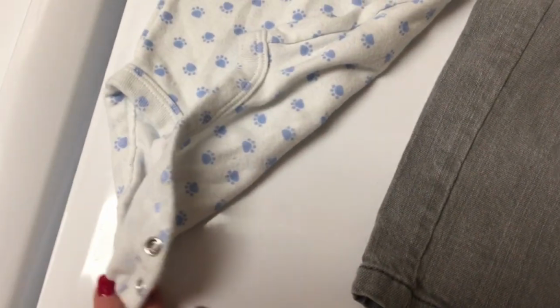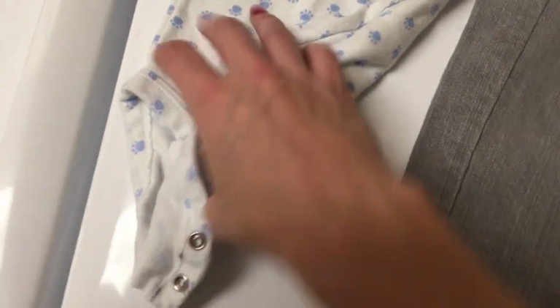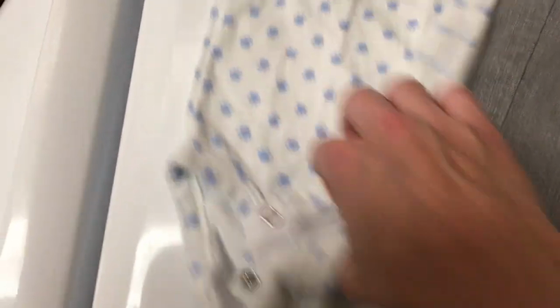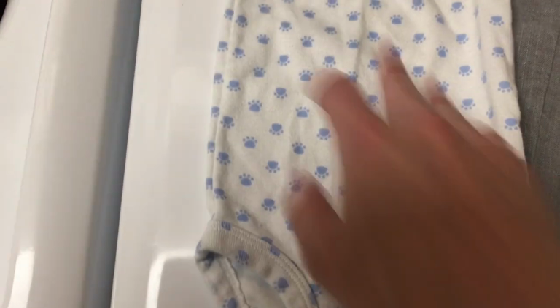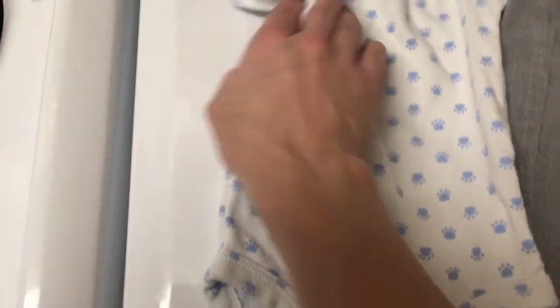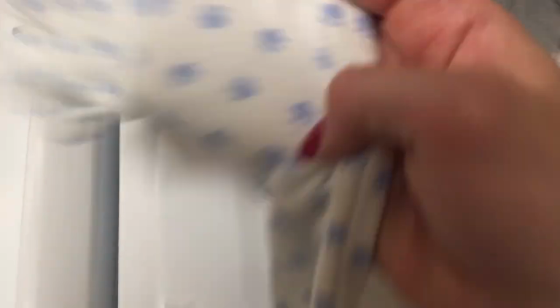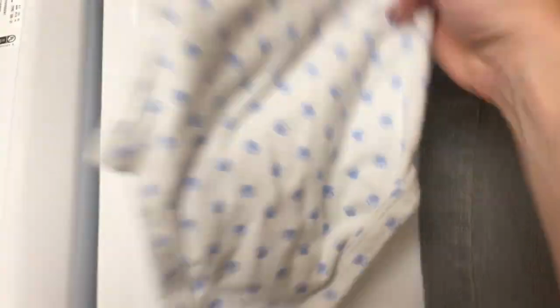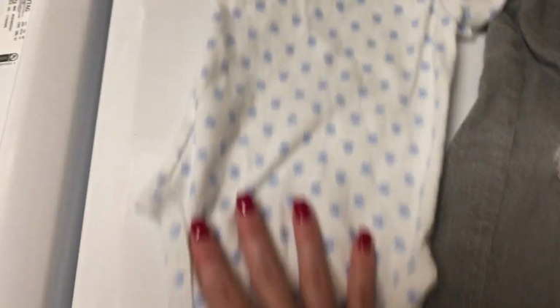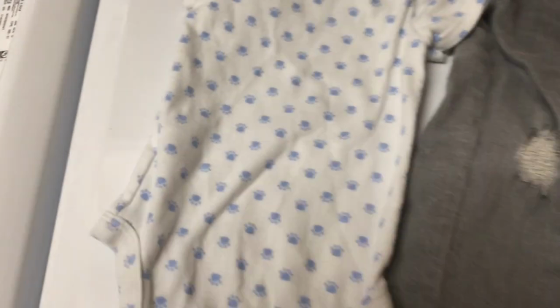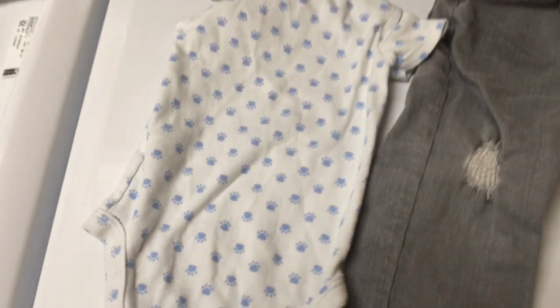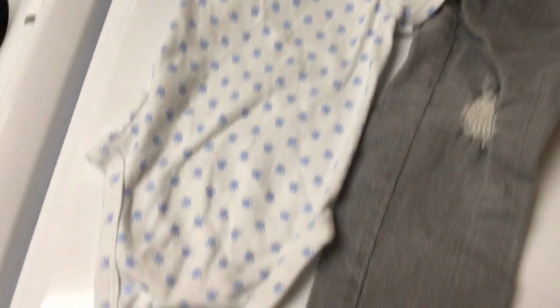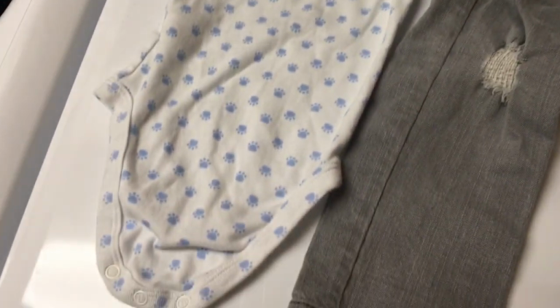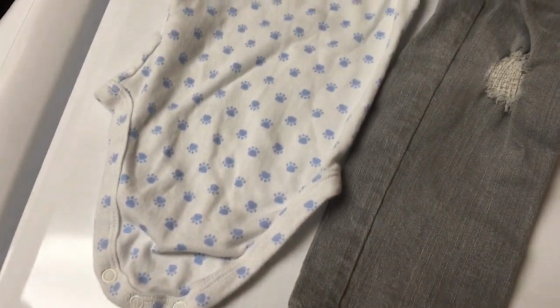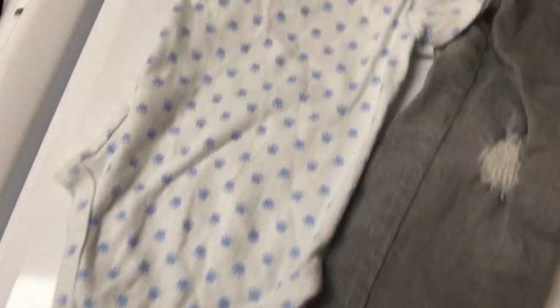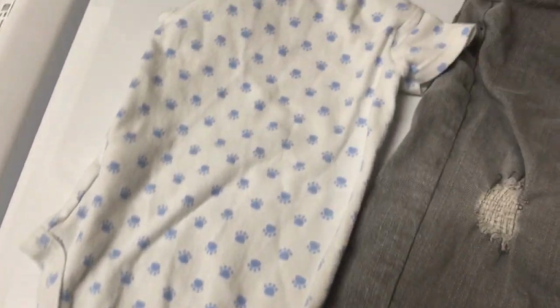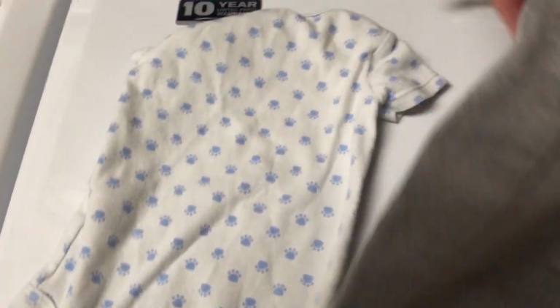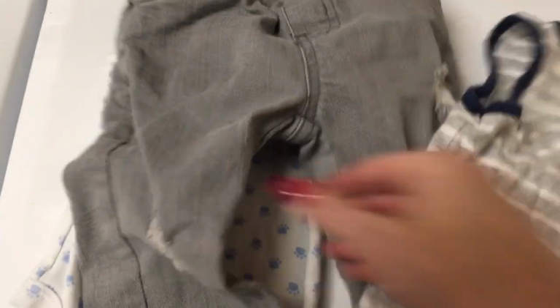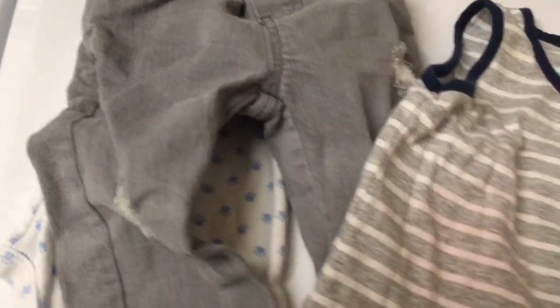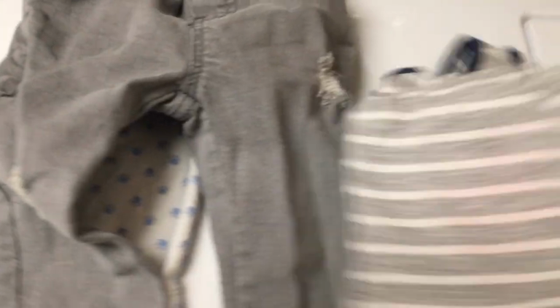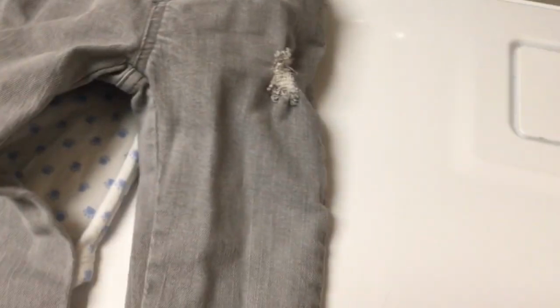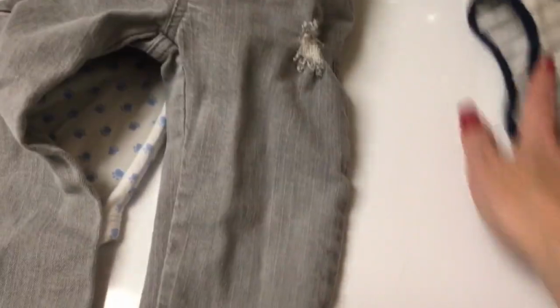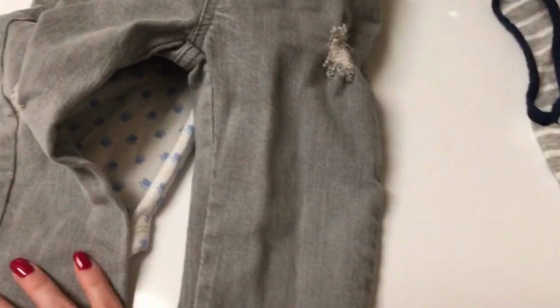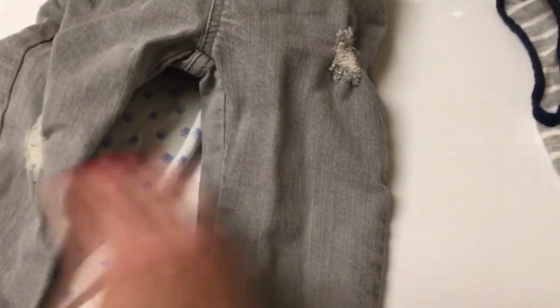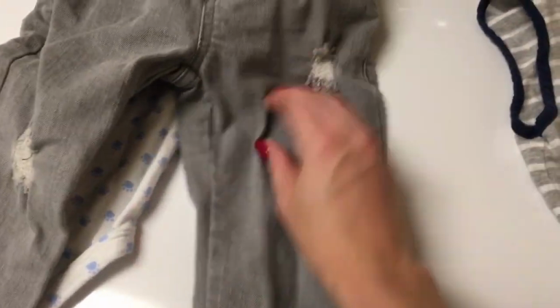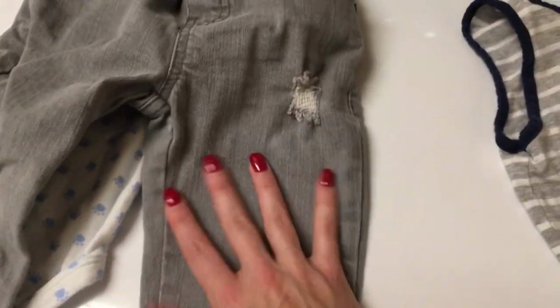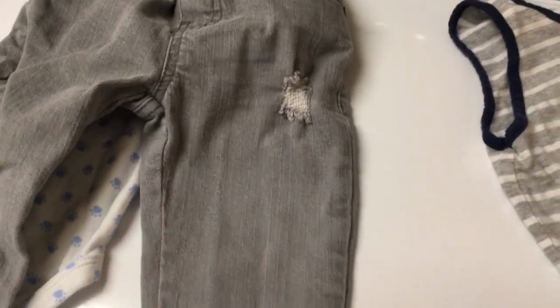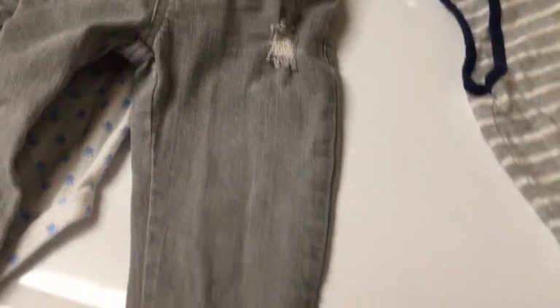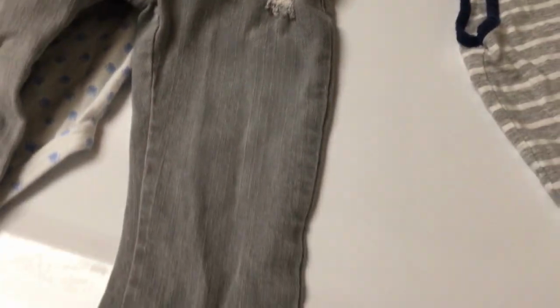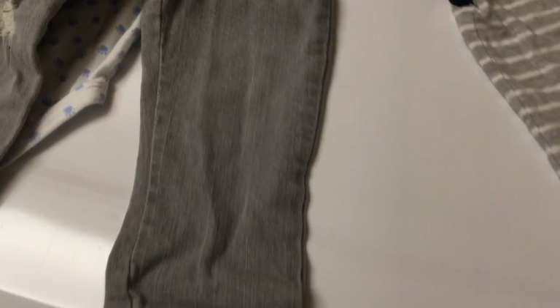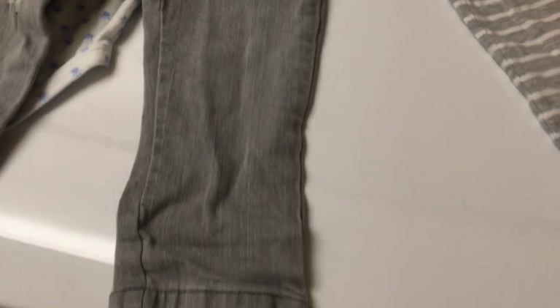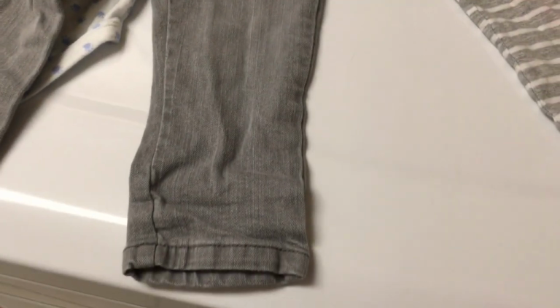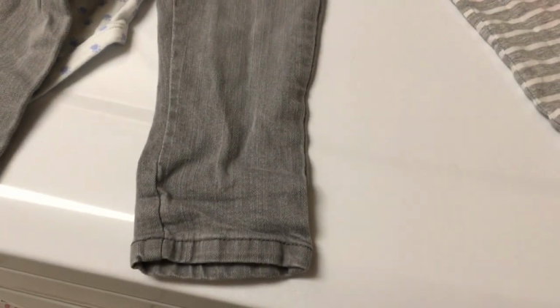Good. All done using ingredients that you probably already have in your house. Looking good. Let's check the grass stain — and that is out. Wonderful.